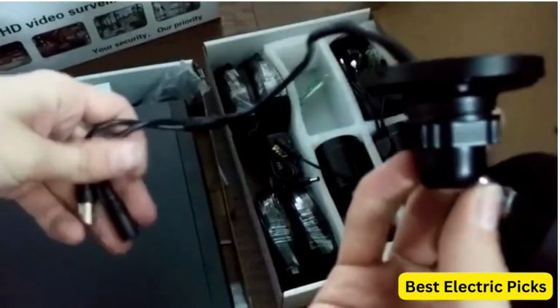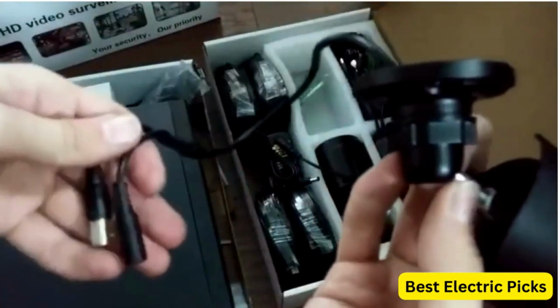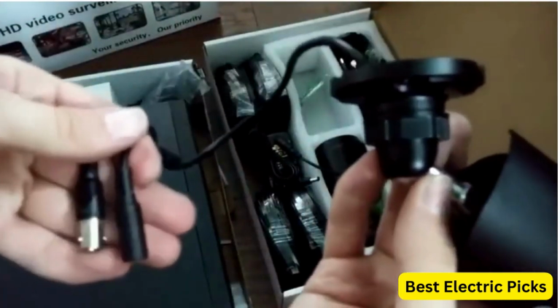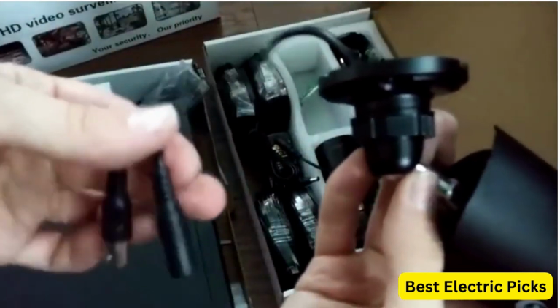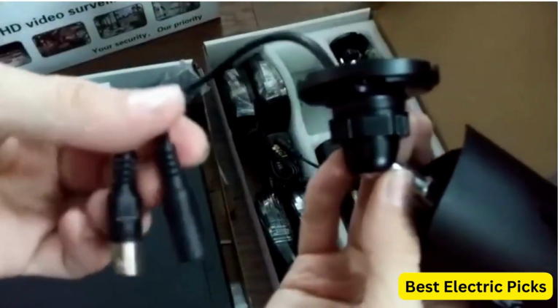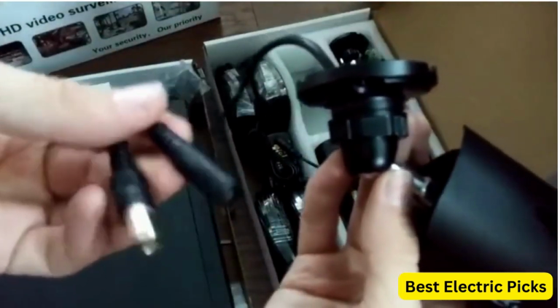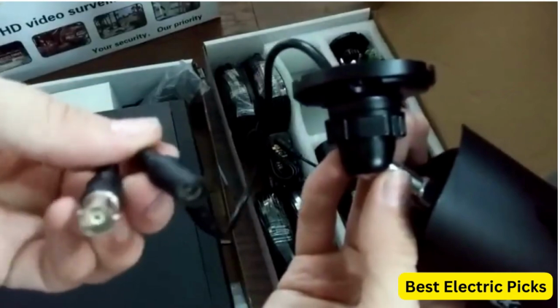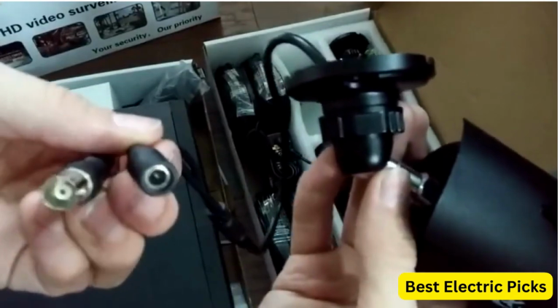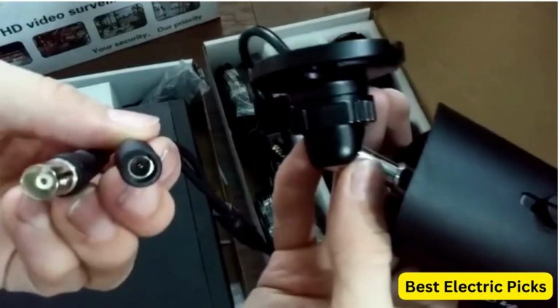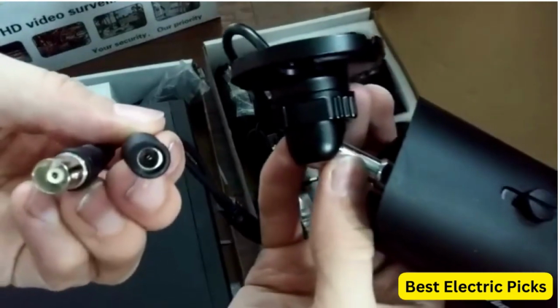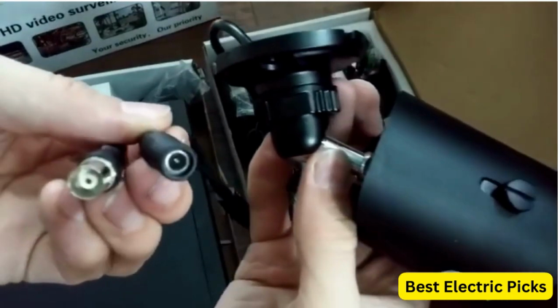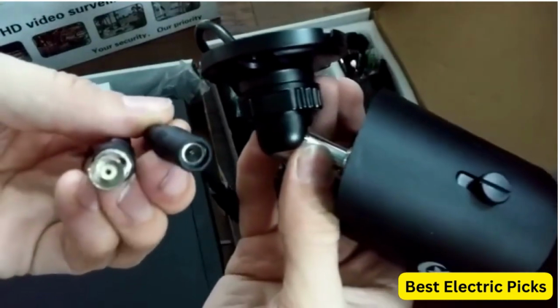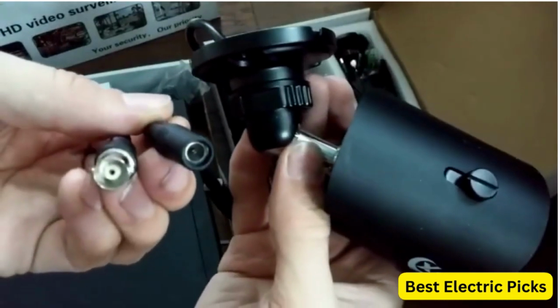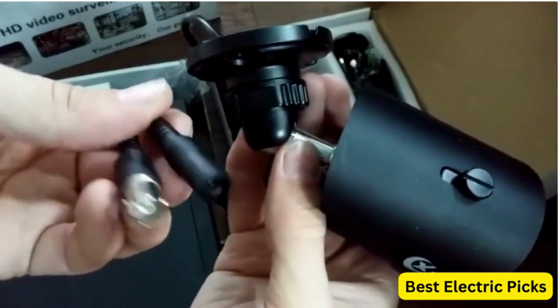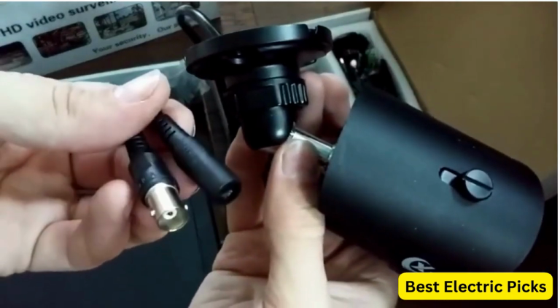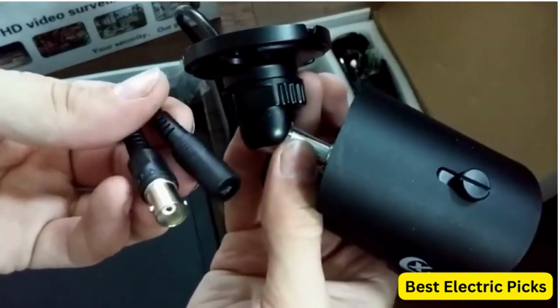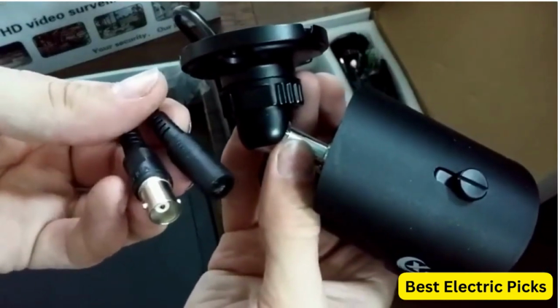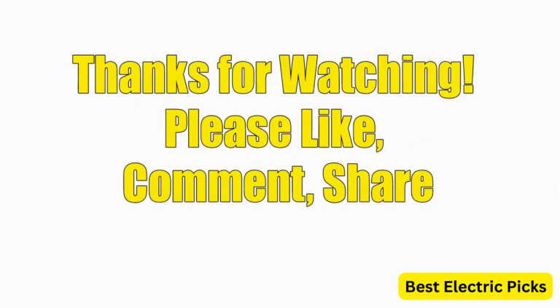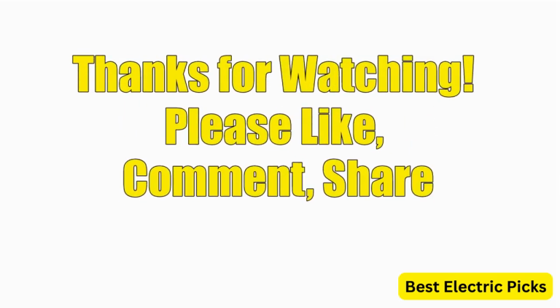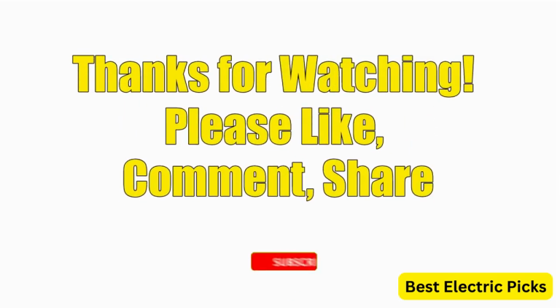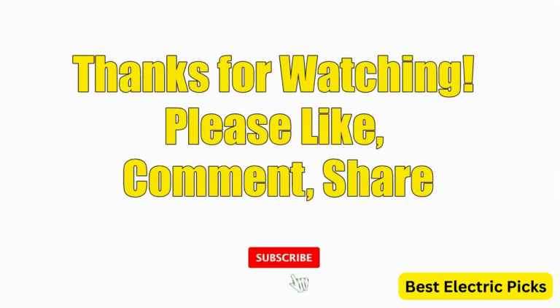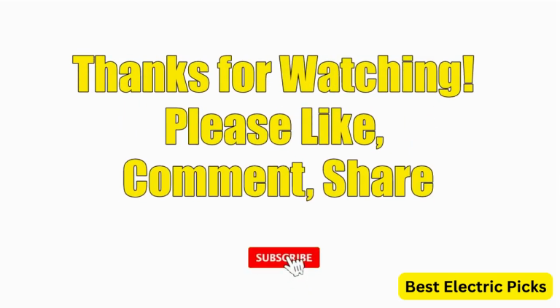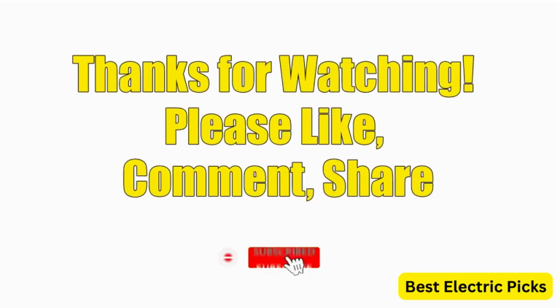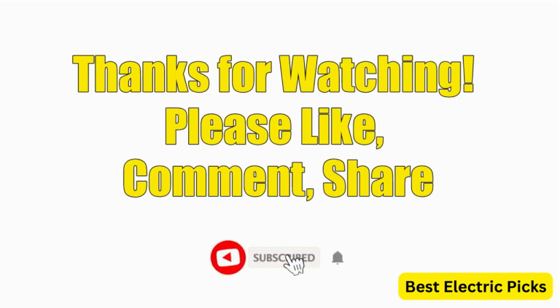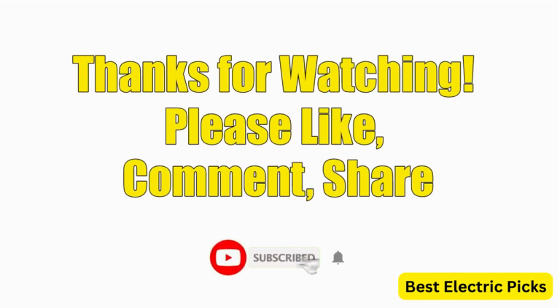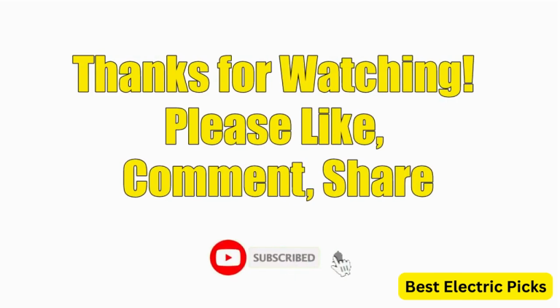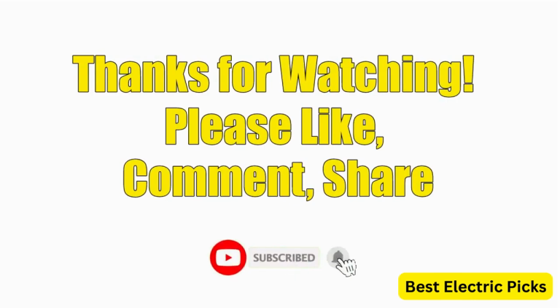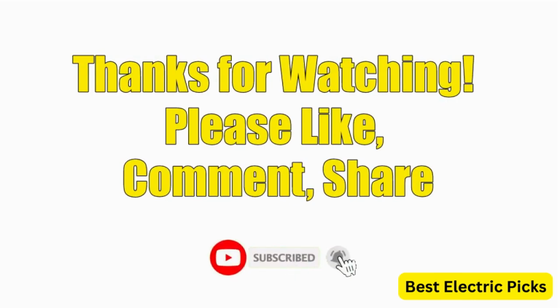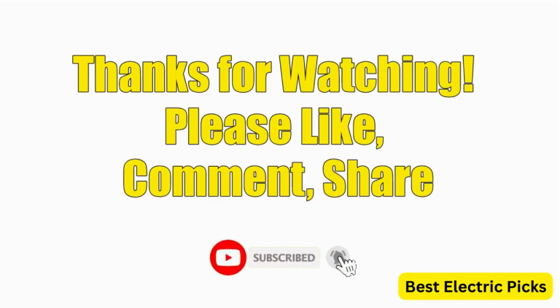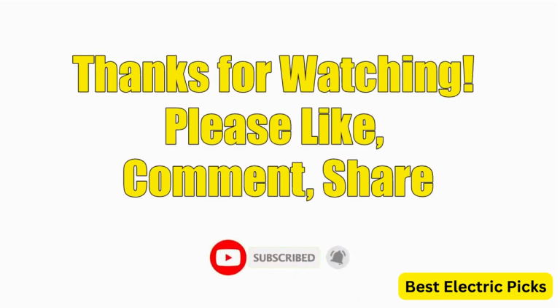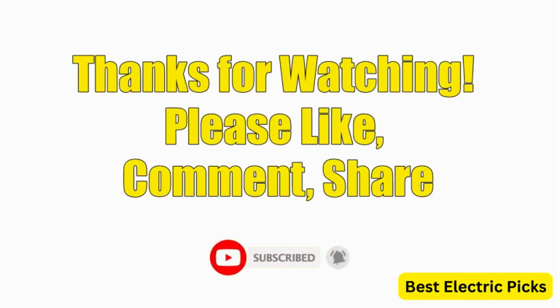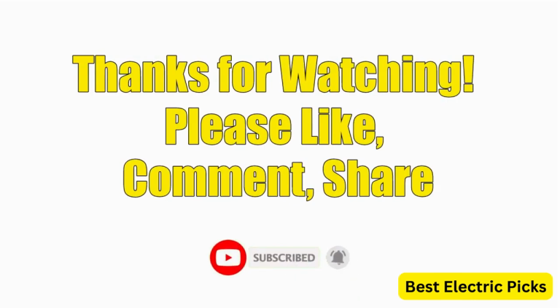Hope you guys enjoyed the video. Now you can easily select the best home security camera from our list. Thanks for watching. Please like, comment, share, and subscribe to our channel for more new product reviews.